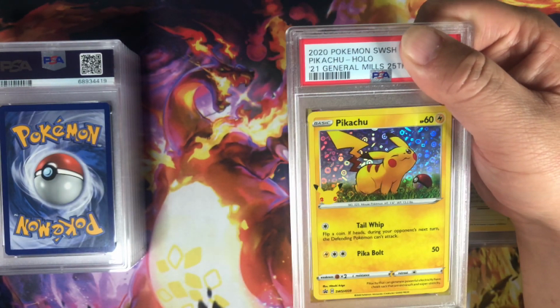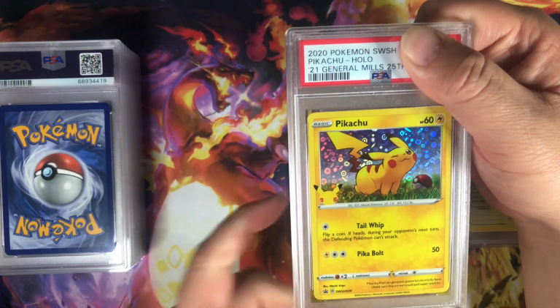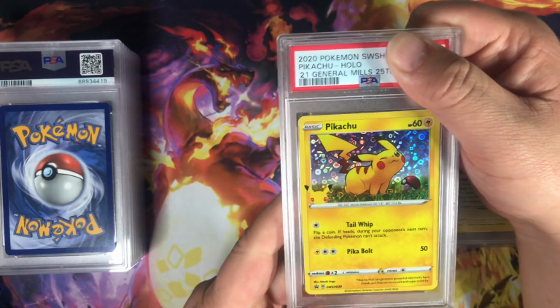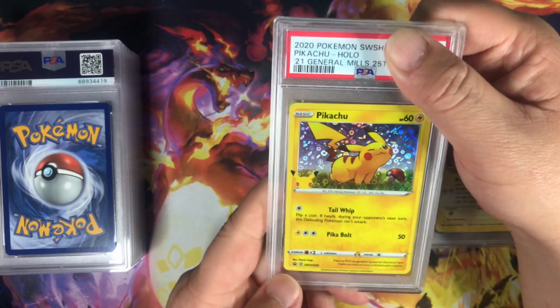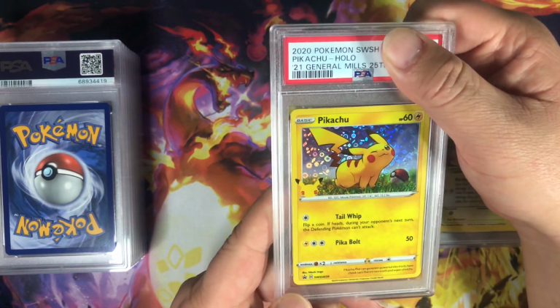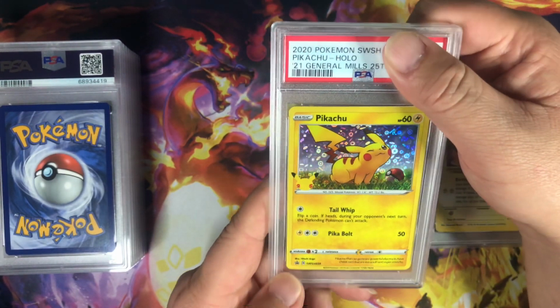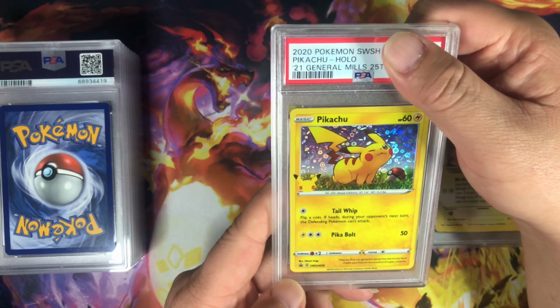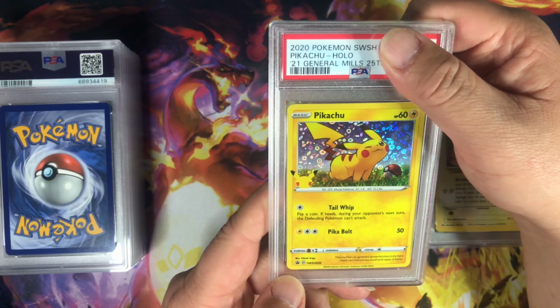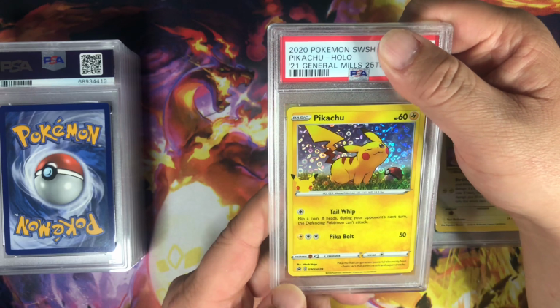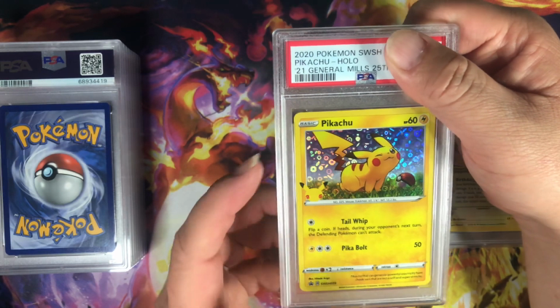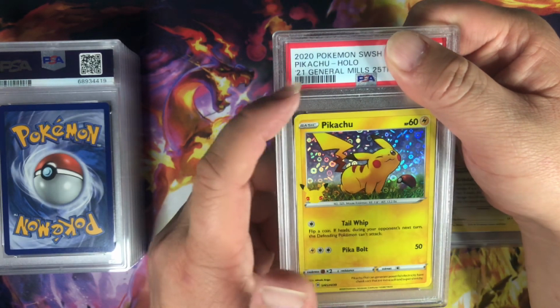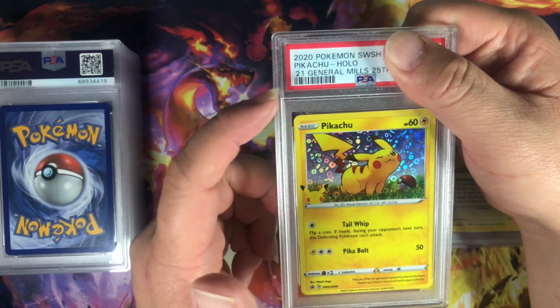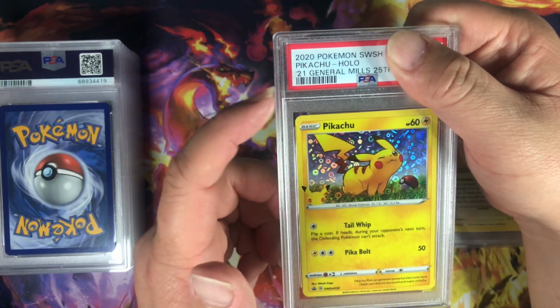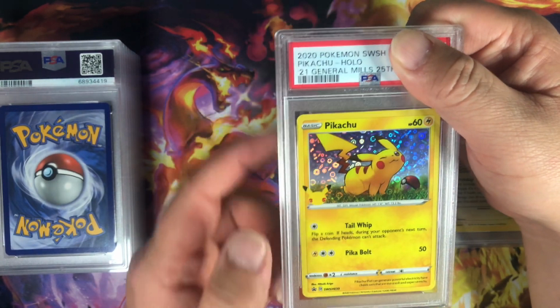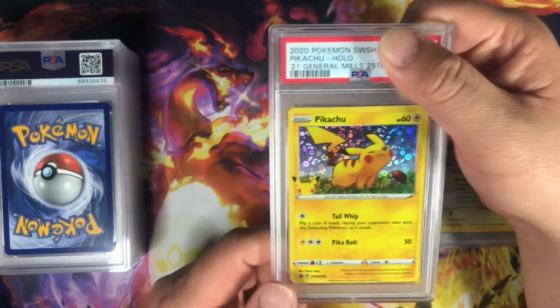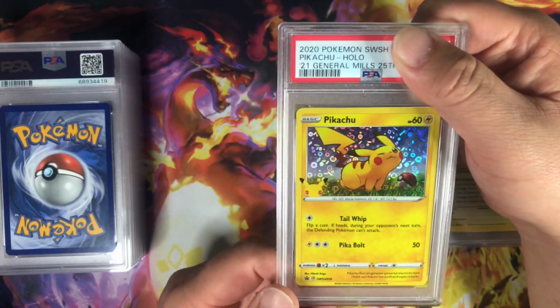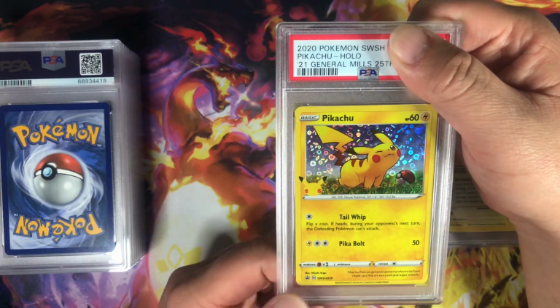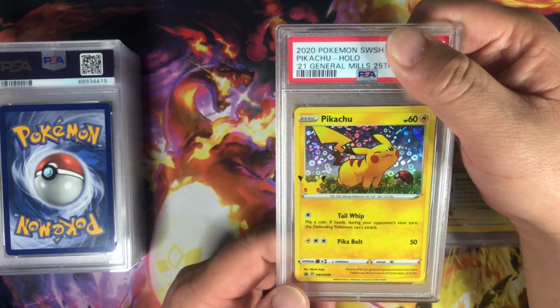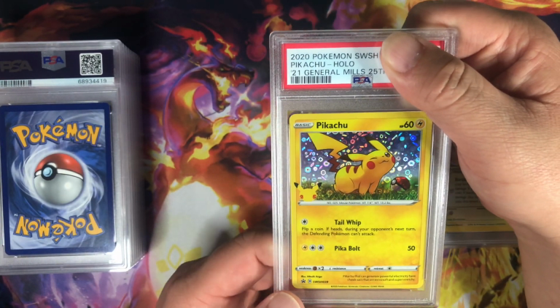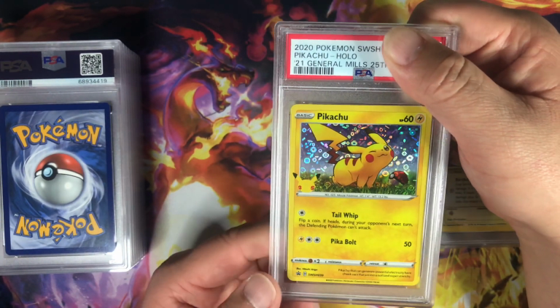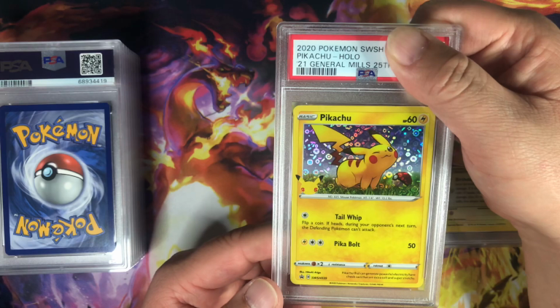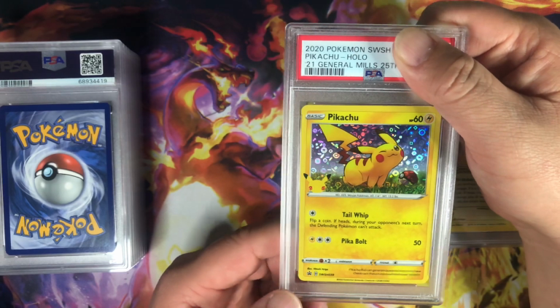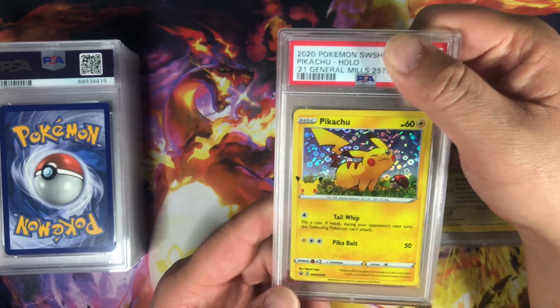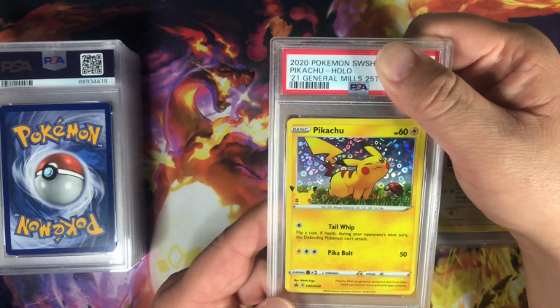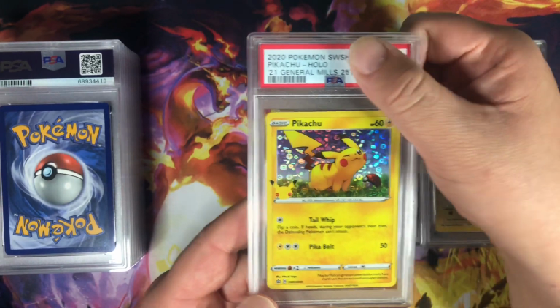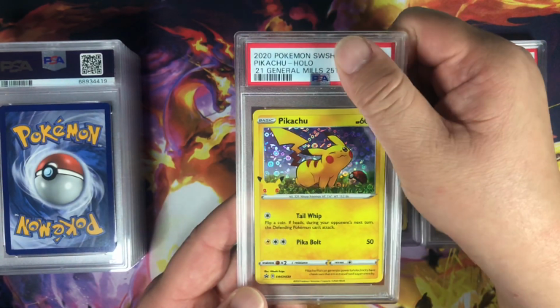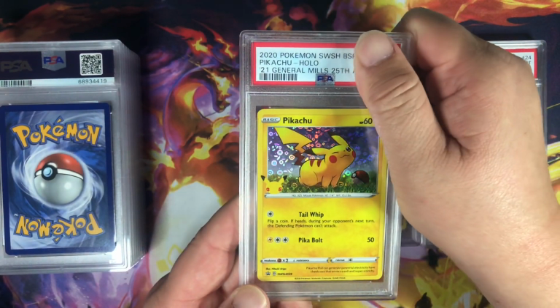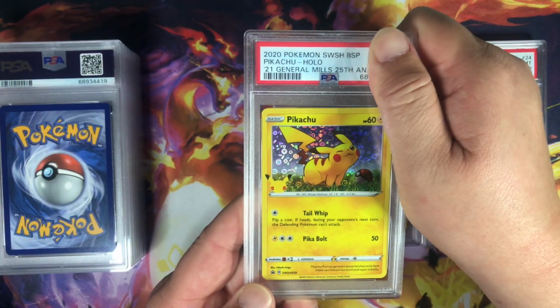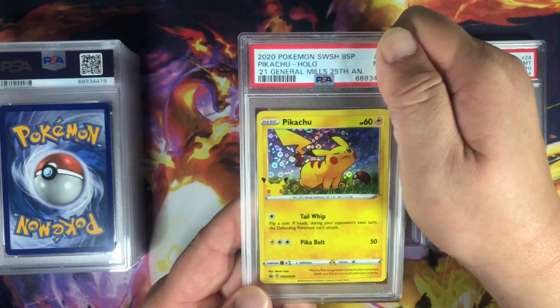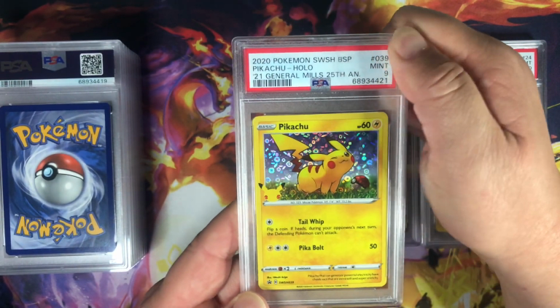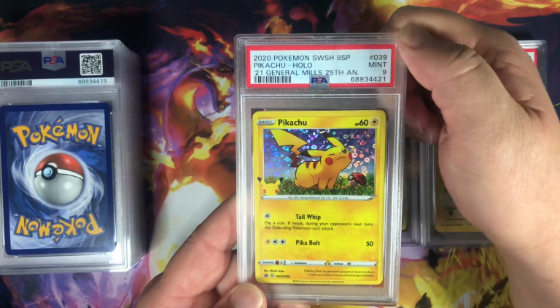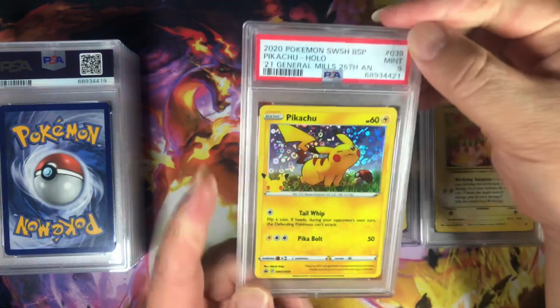Here is a Pikachu from the General Mills cereal box. This was inside each box that you could collect. Let's see what we got here. Mid Nine.